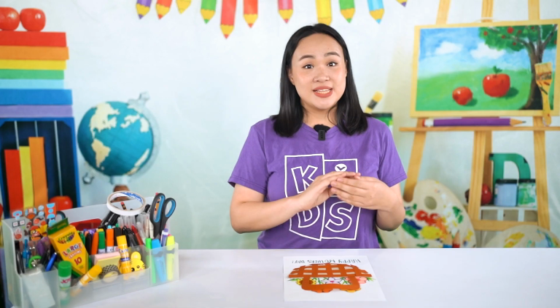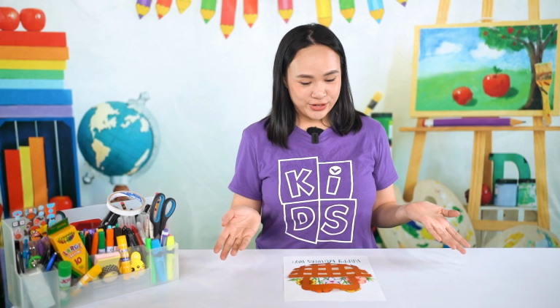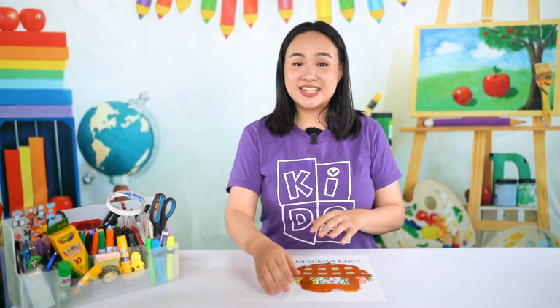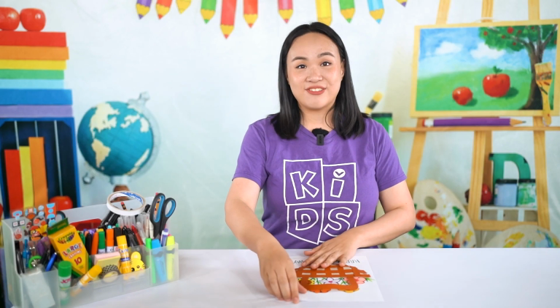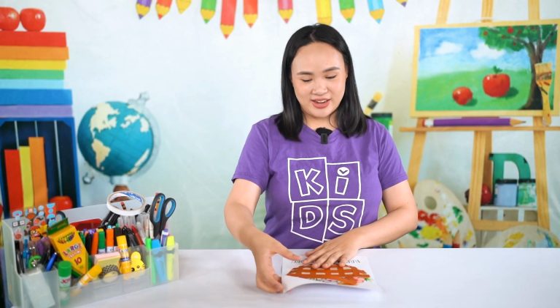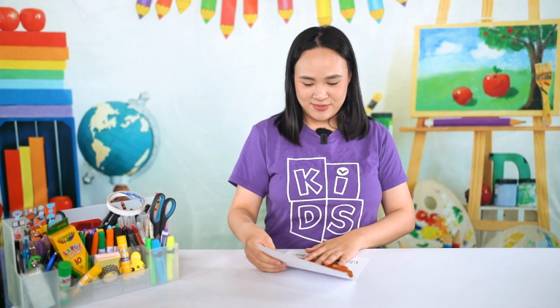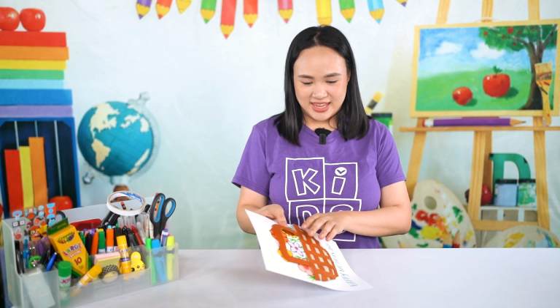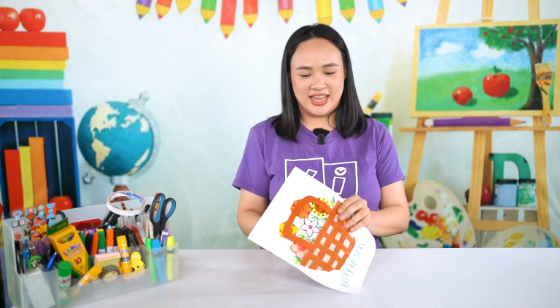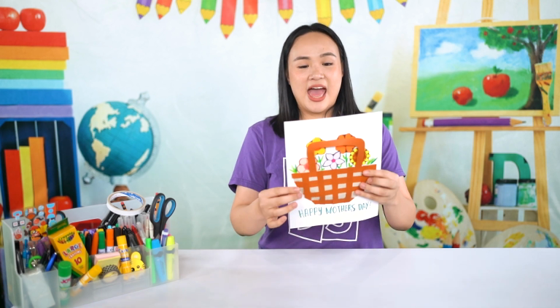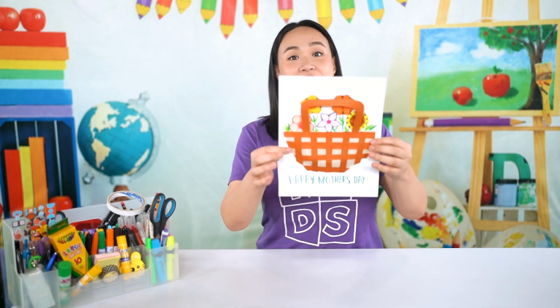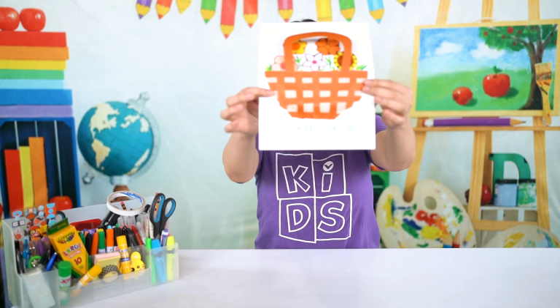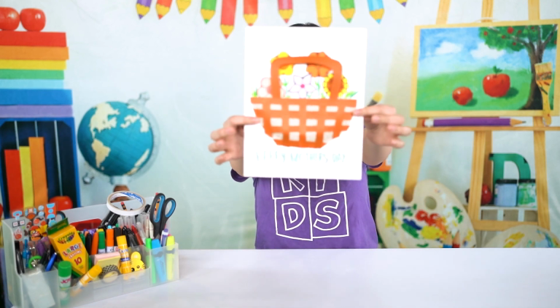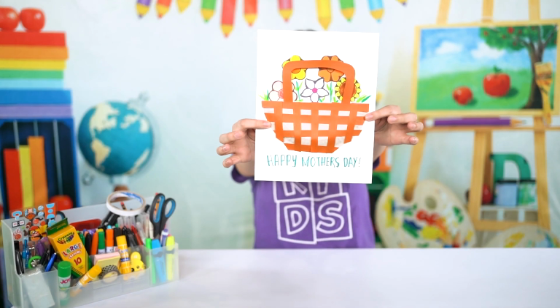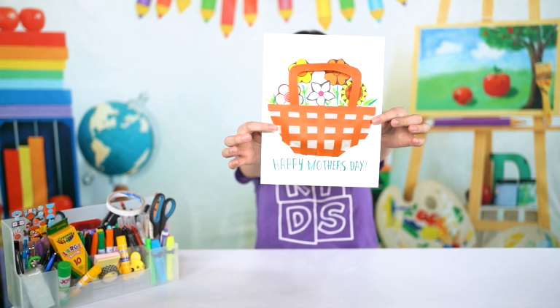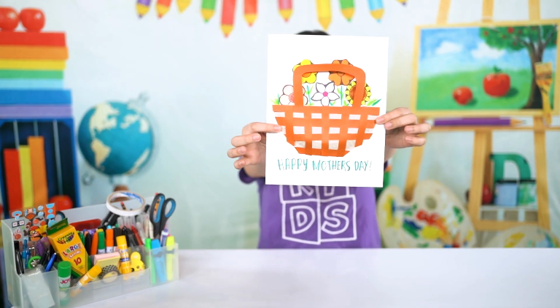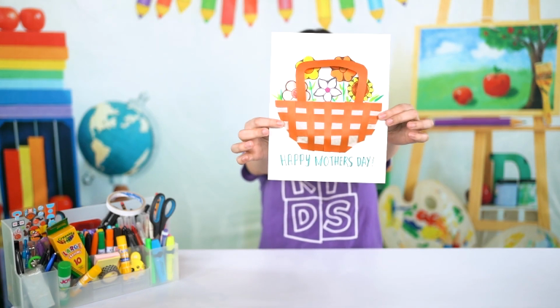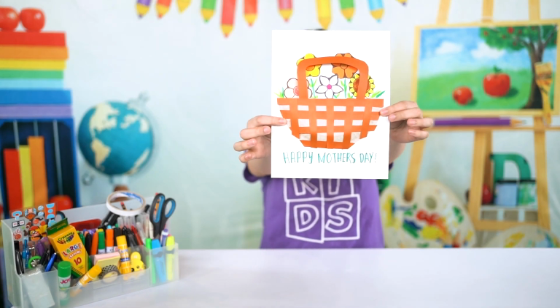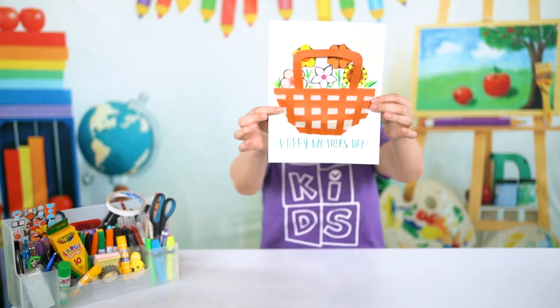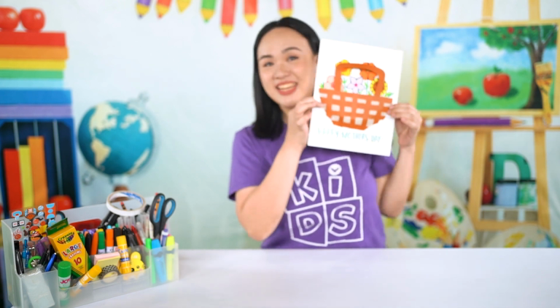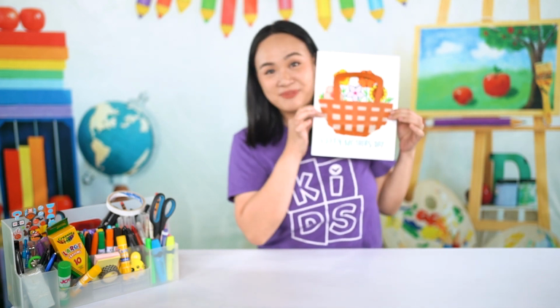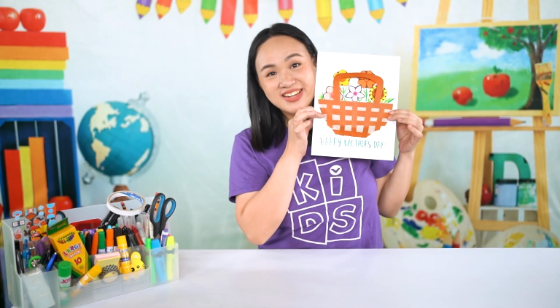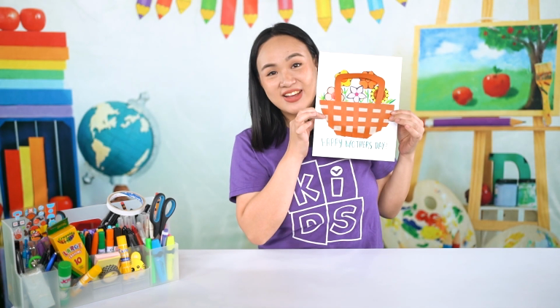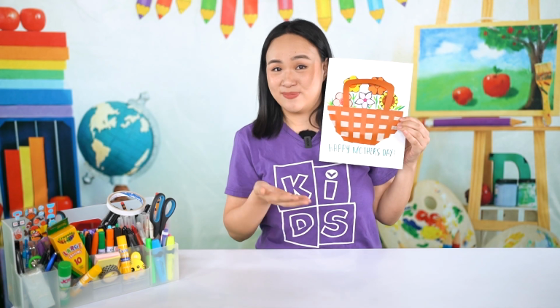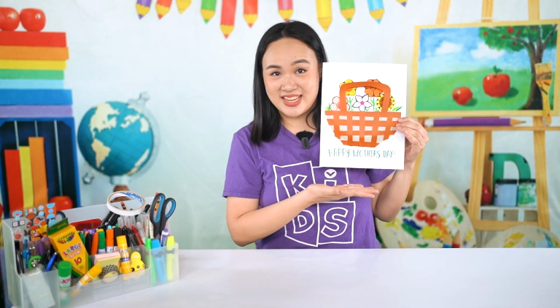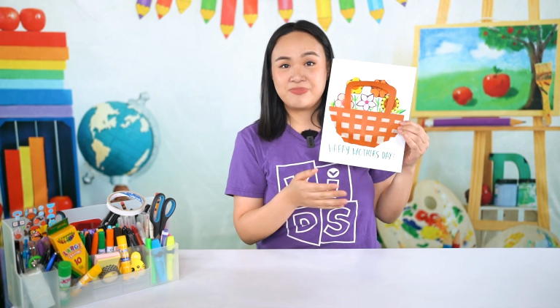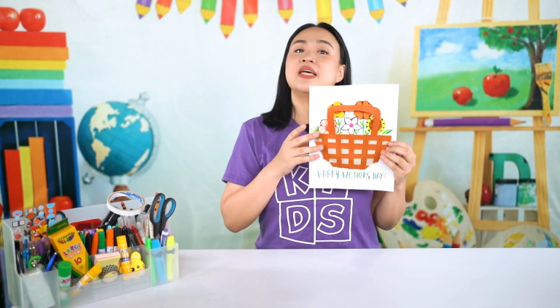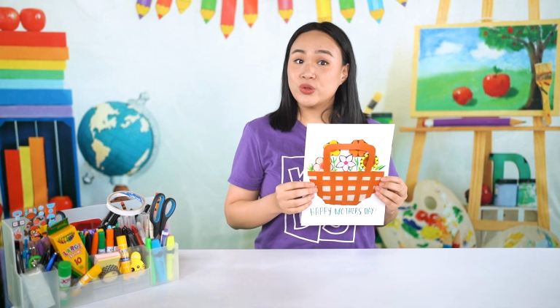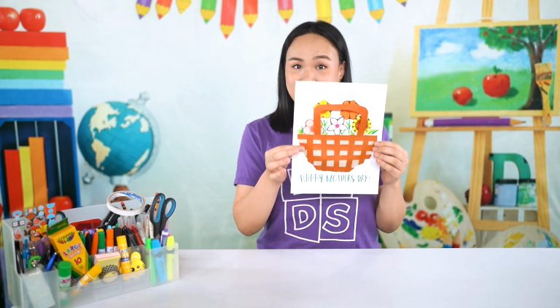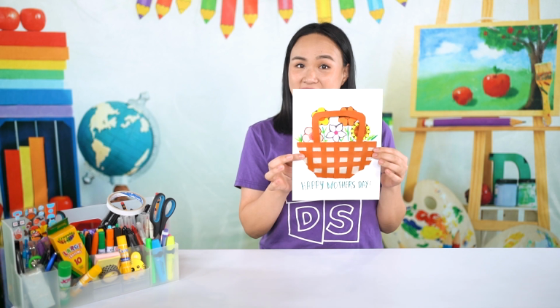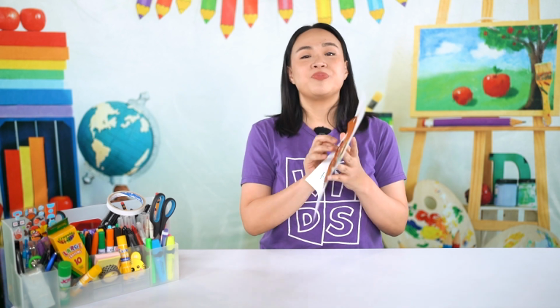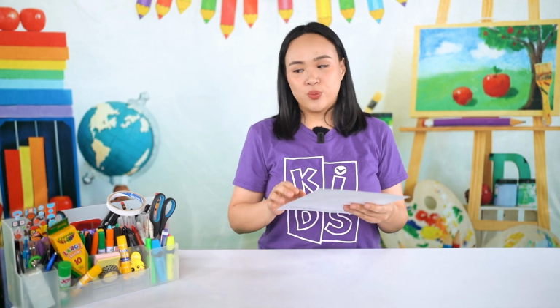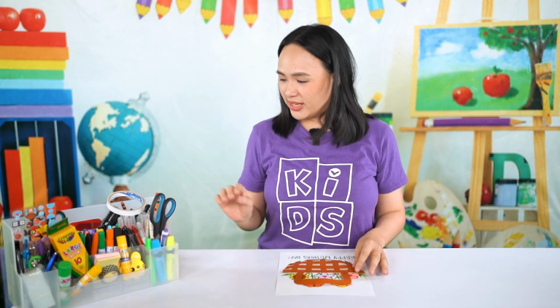So for today's craft, we are going to be making a basket full of flowers that says Happy Mother's Day, because it's Mother's Day today.